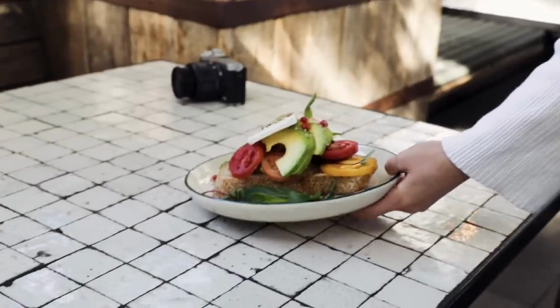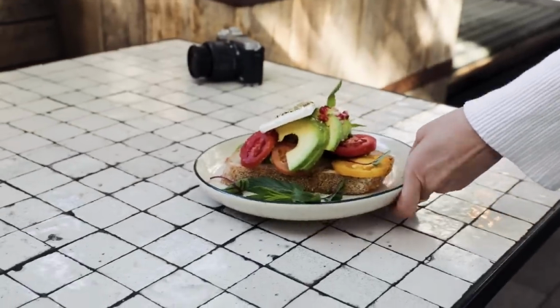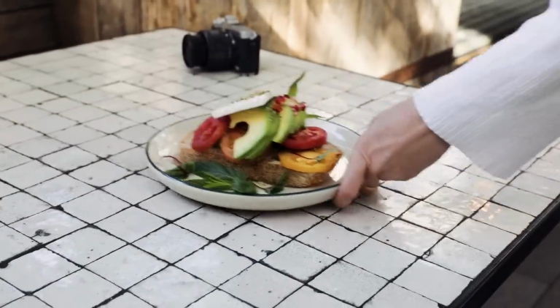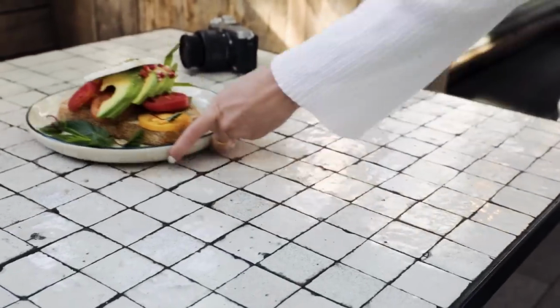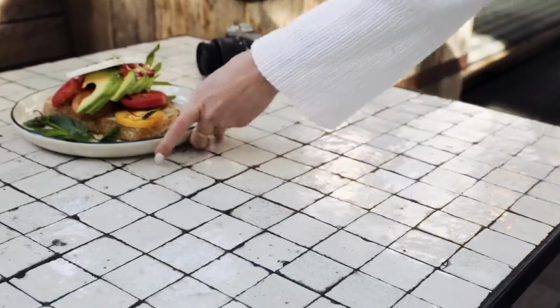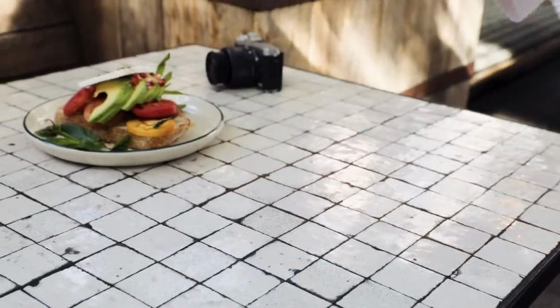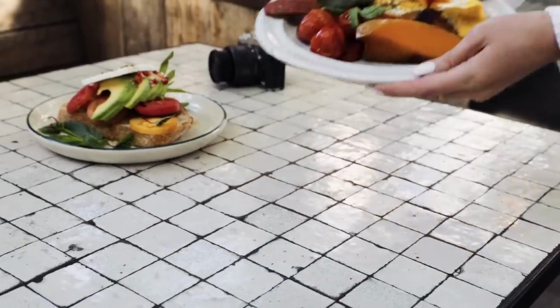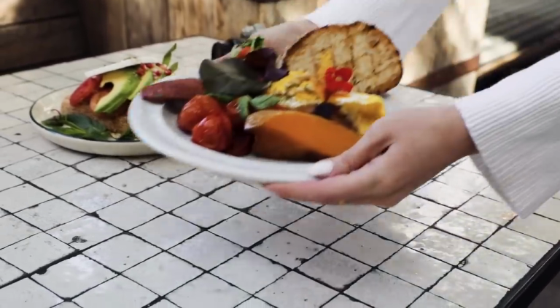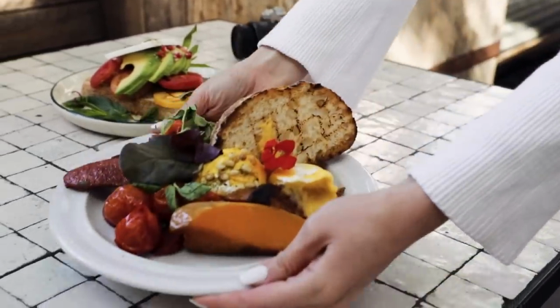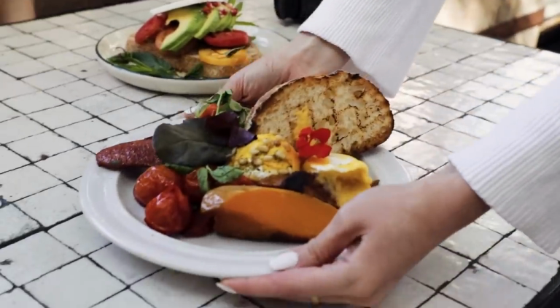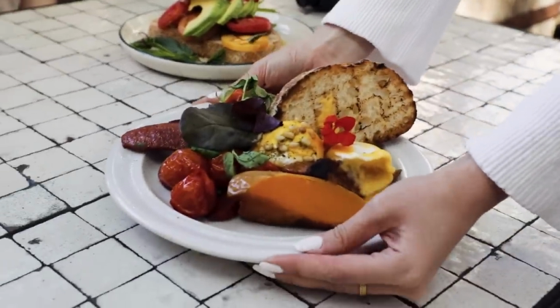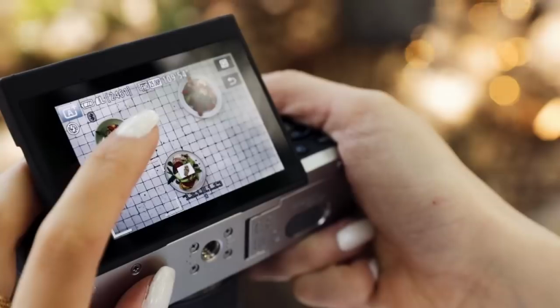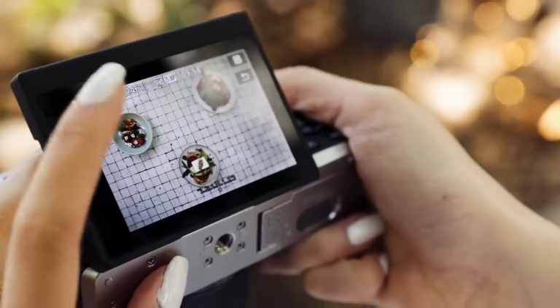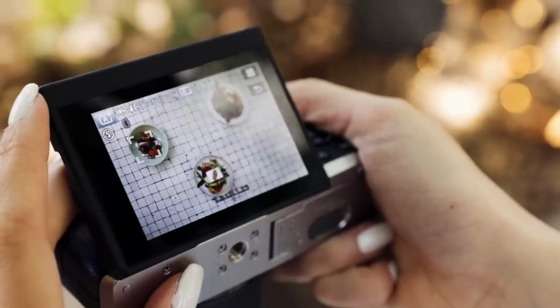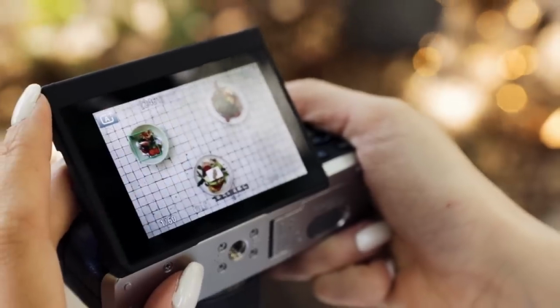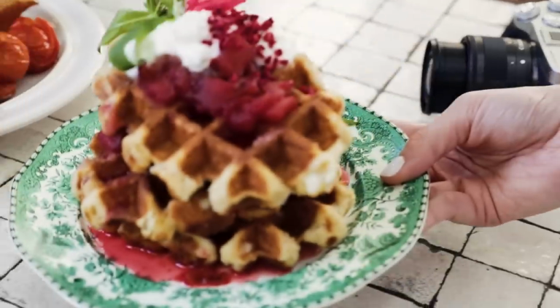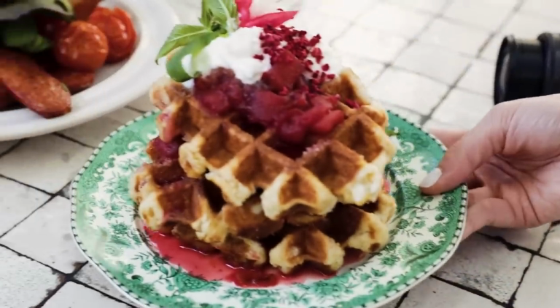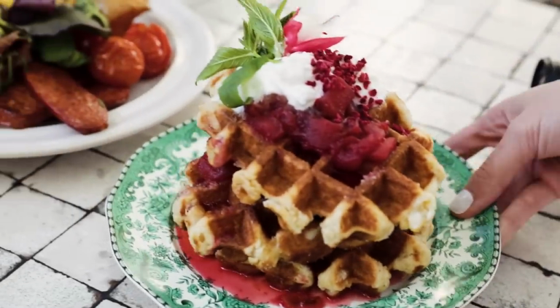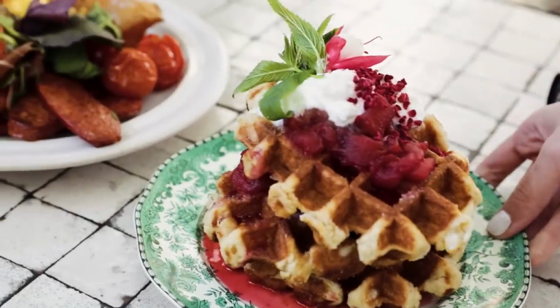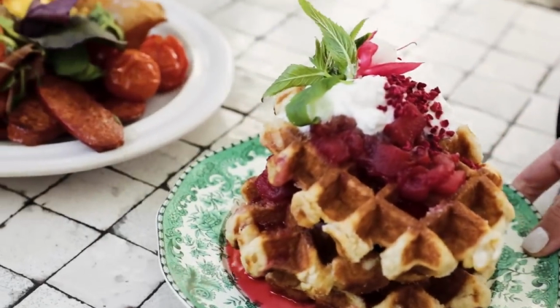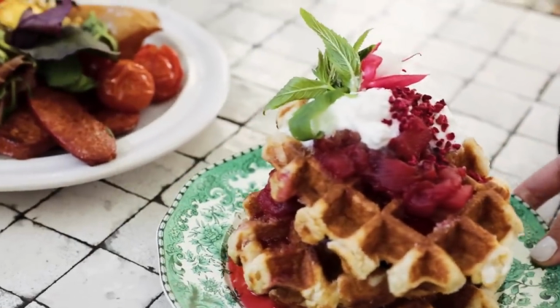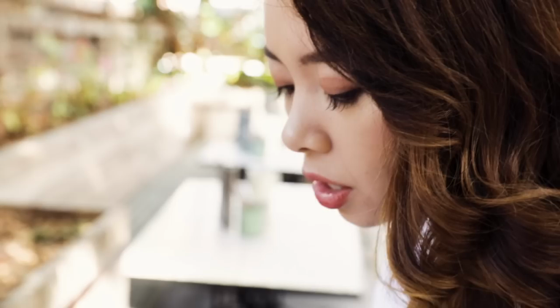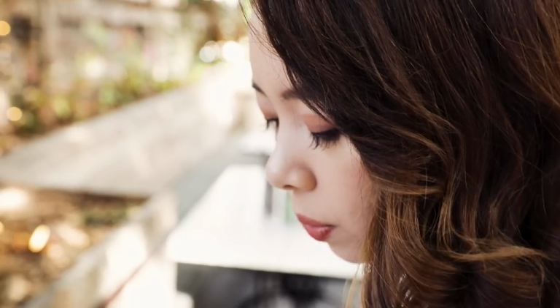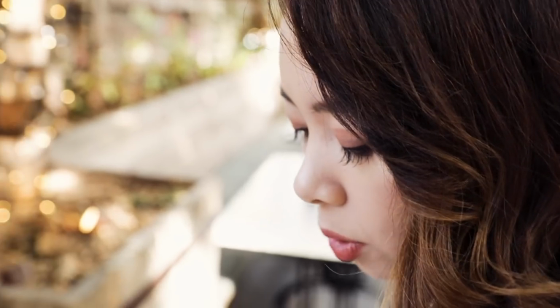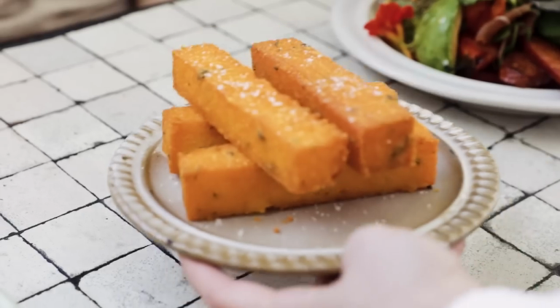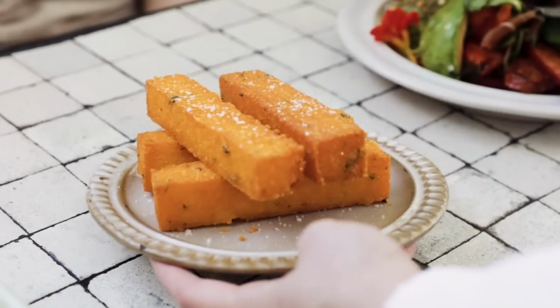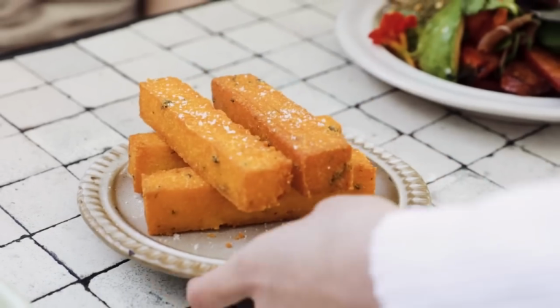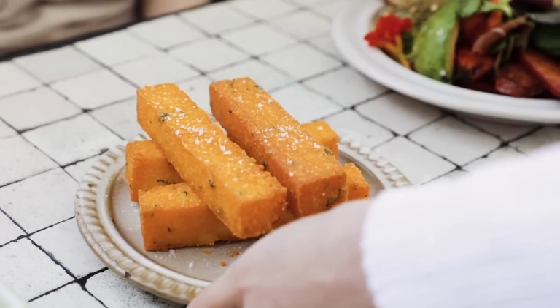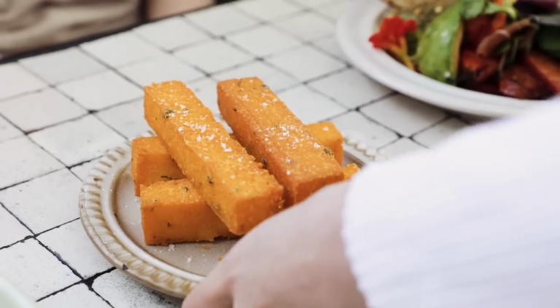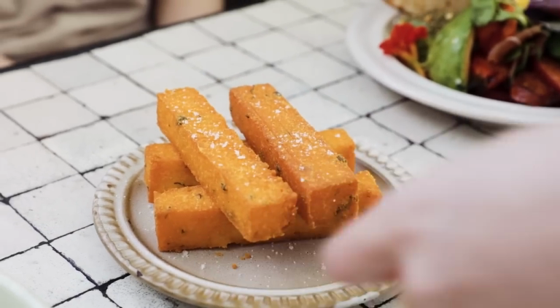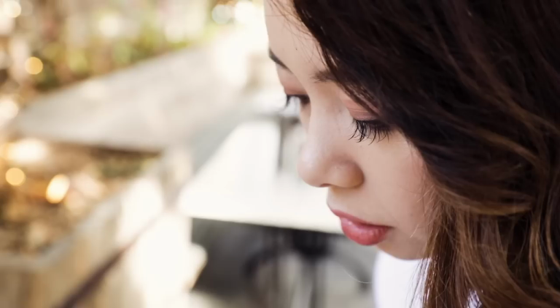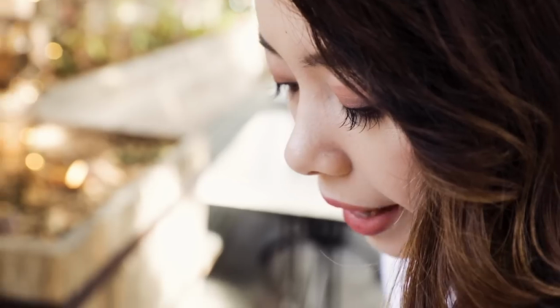Larger plates are really good for trying to frame your photo and flatlay. Once you've placed your larger dishes, you can then start to fill it in with the smaller plates and you can start to see what it's going to look like.